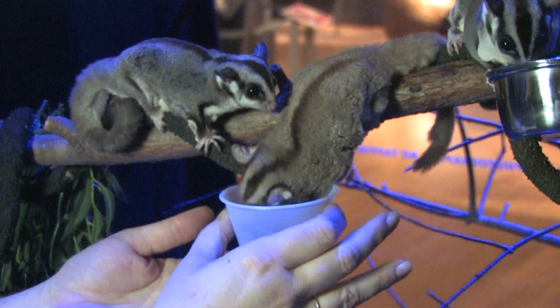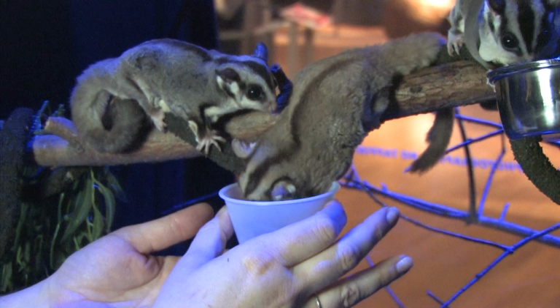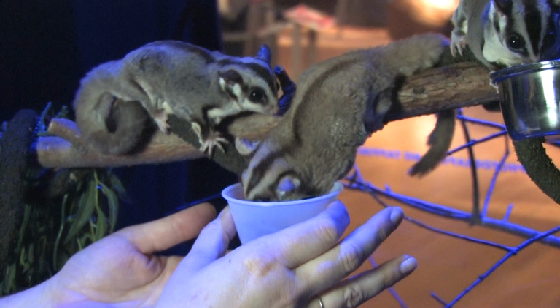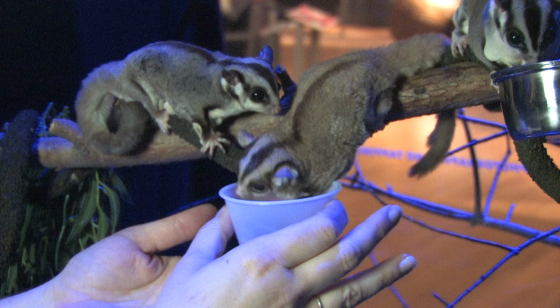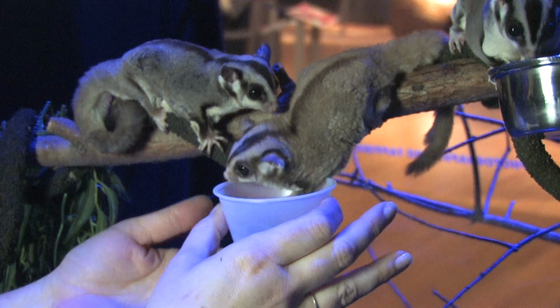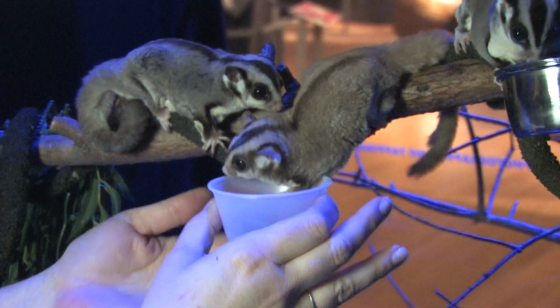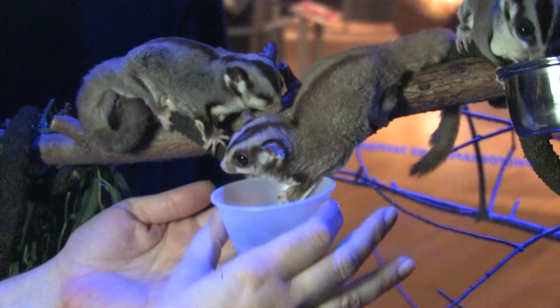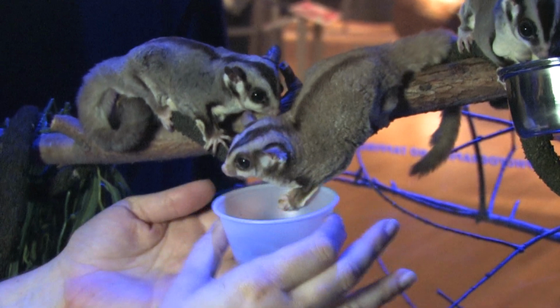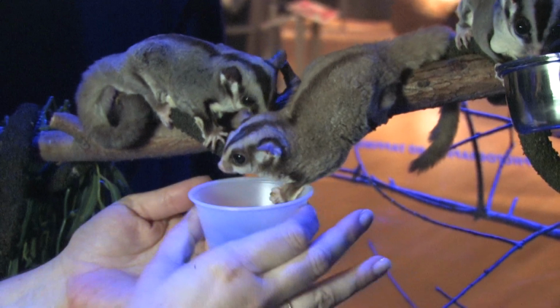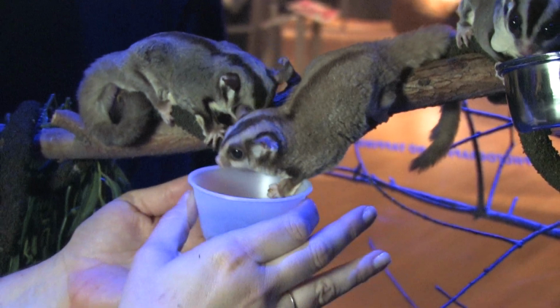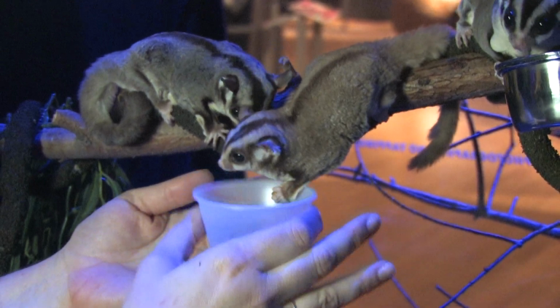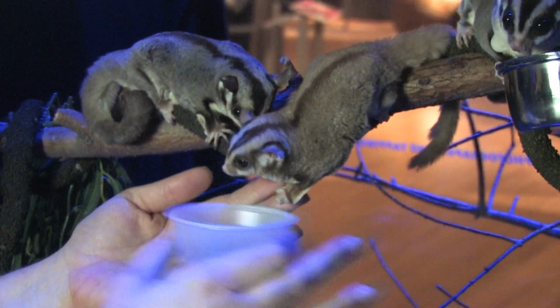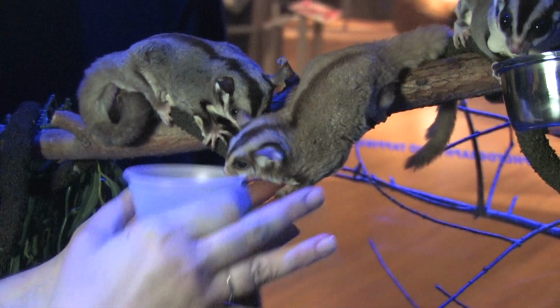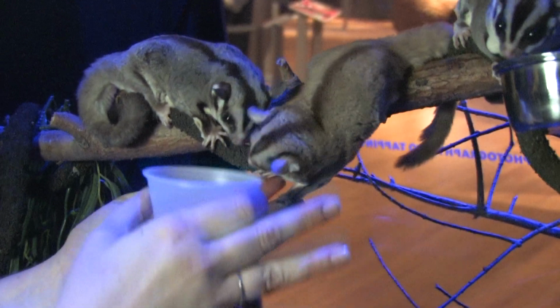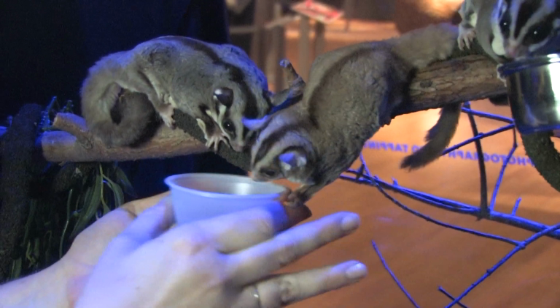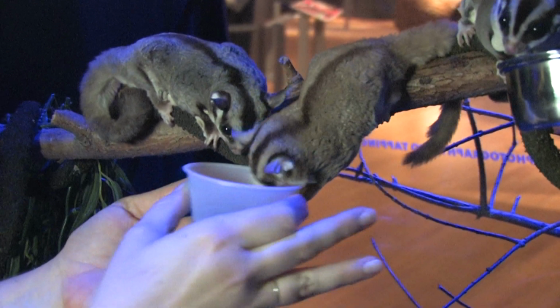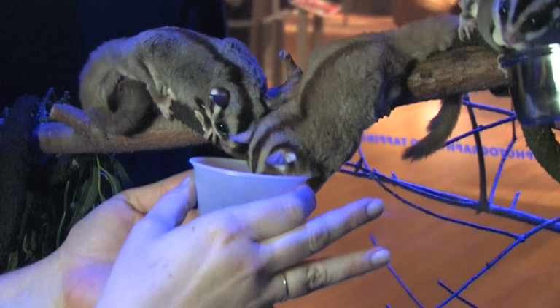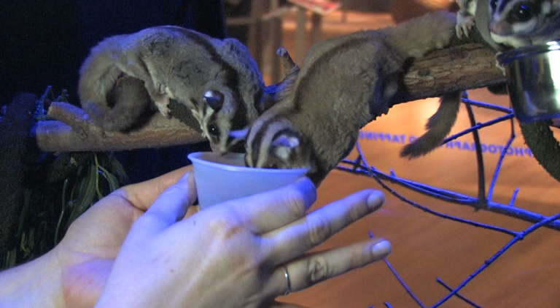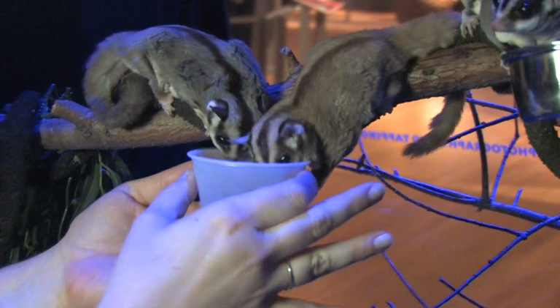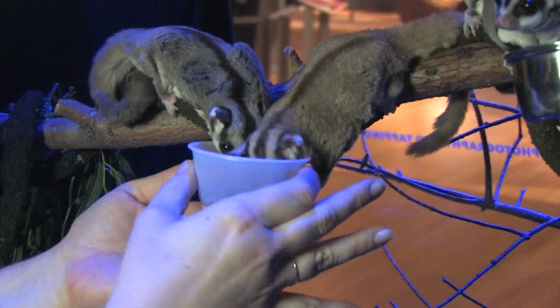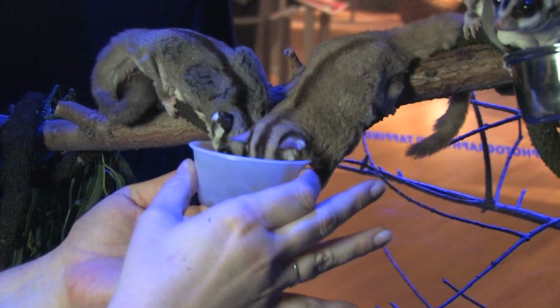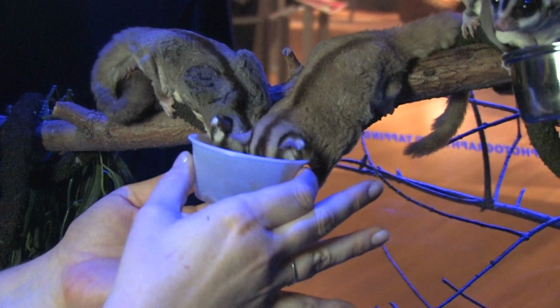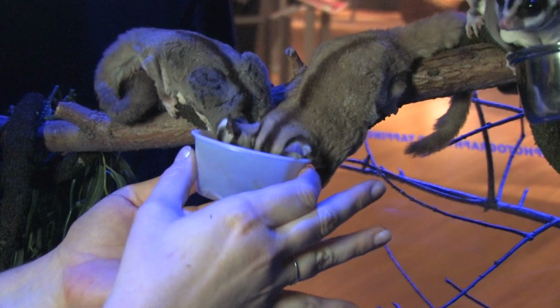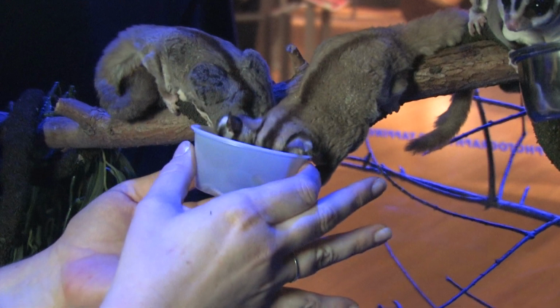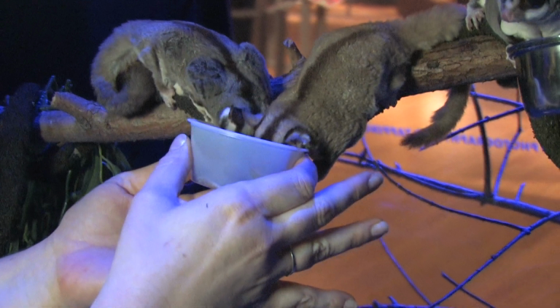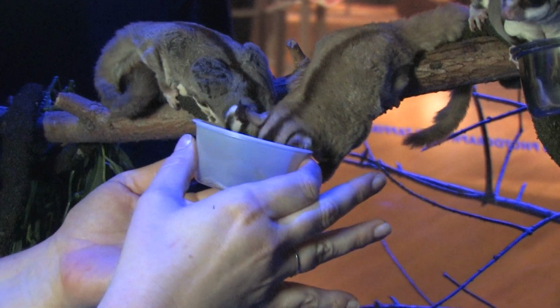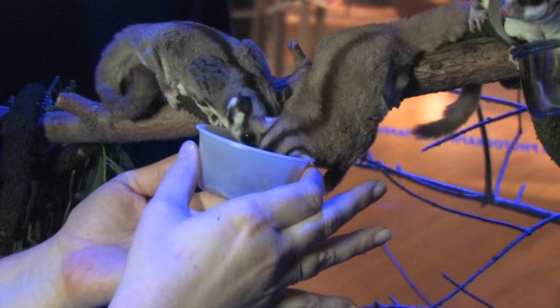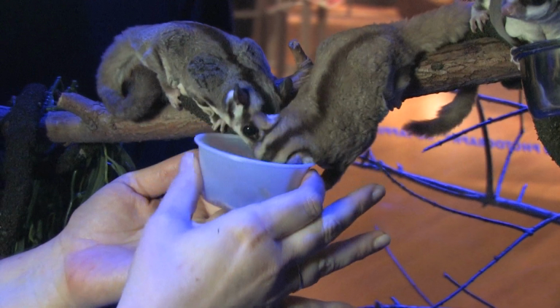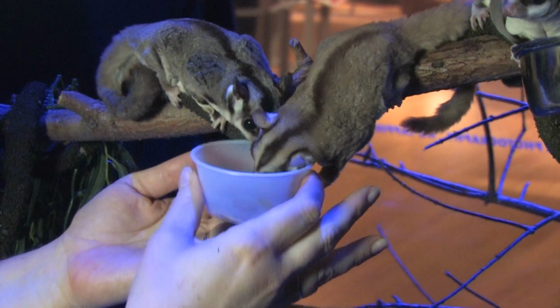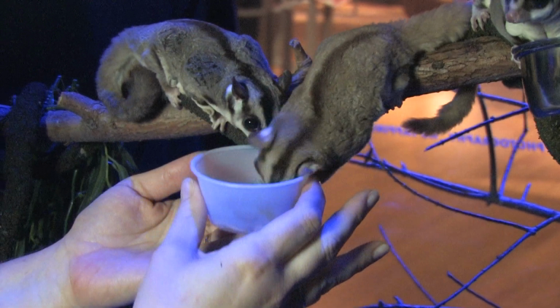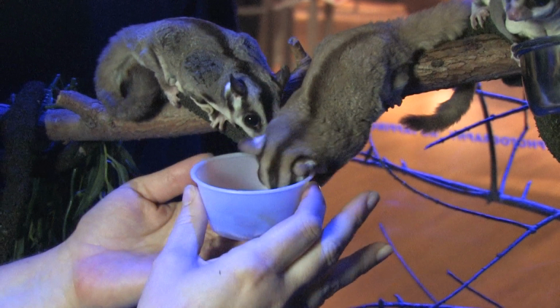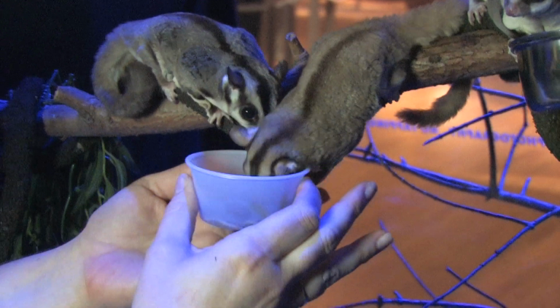Go on, take a mealworm. And they like to hold onto the cup so that you can't take it away. Let go. And of course they like sweet things — that's where the name sugar glider comes from, because they do like the nectar and the pollen.